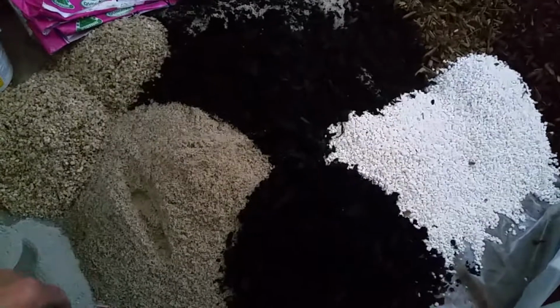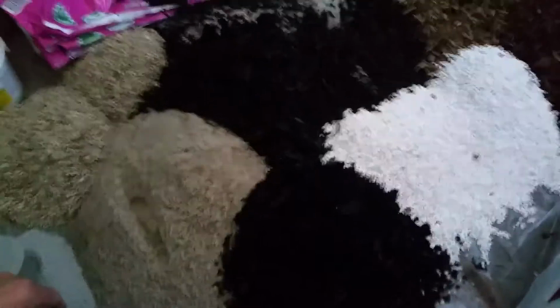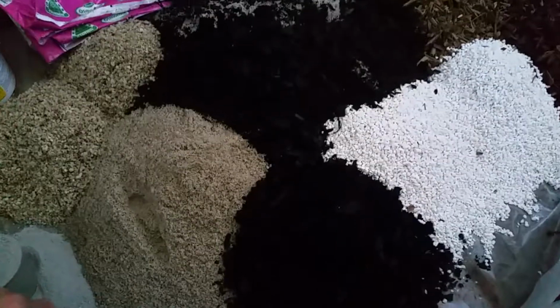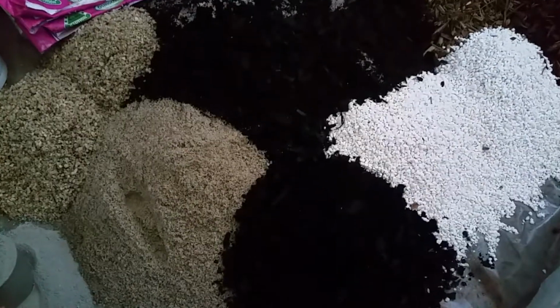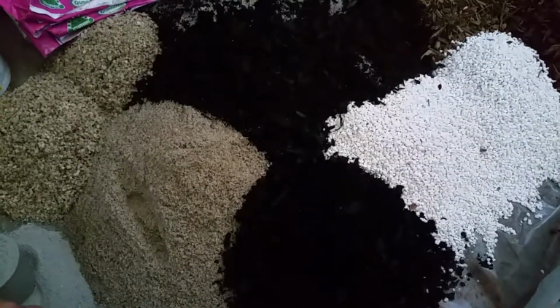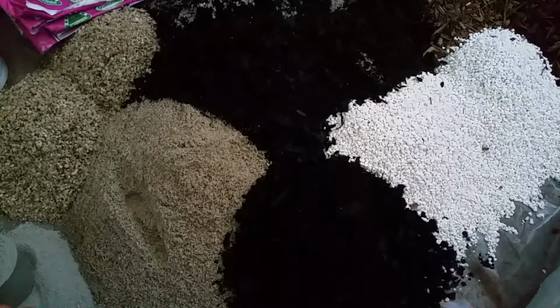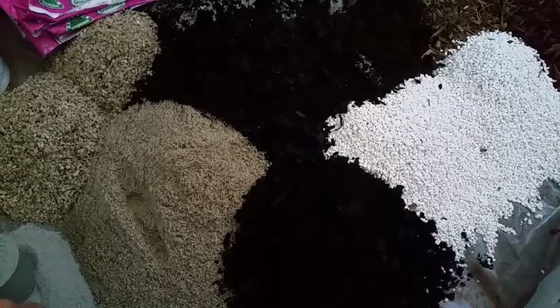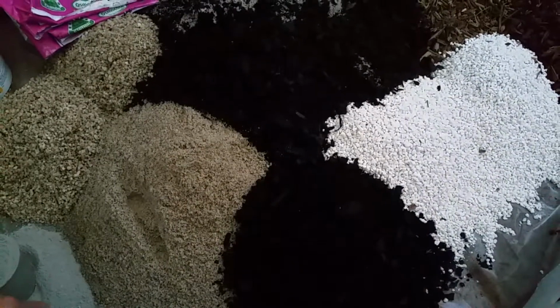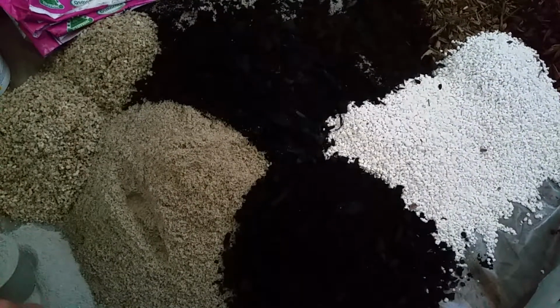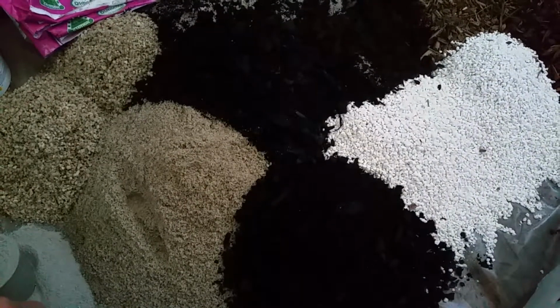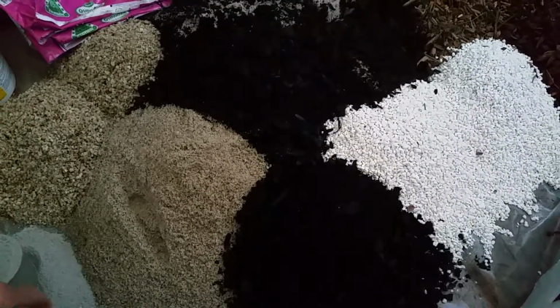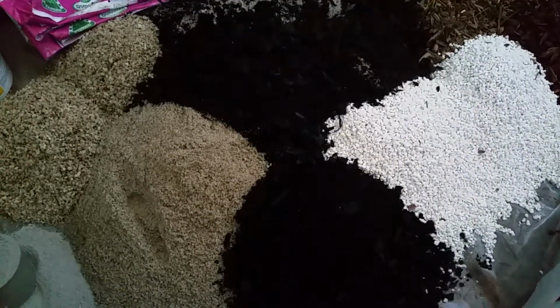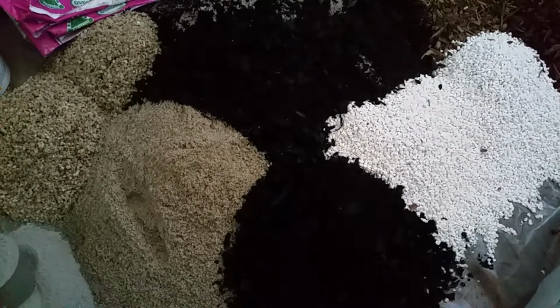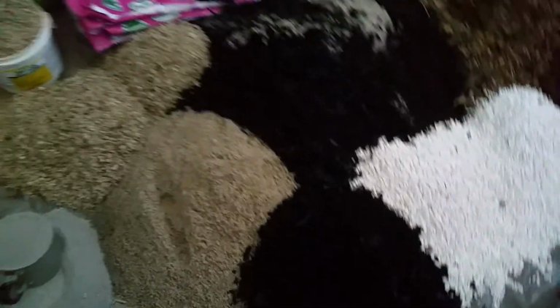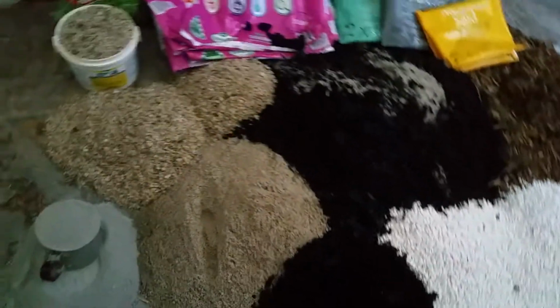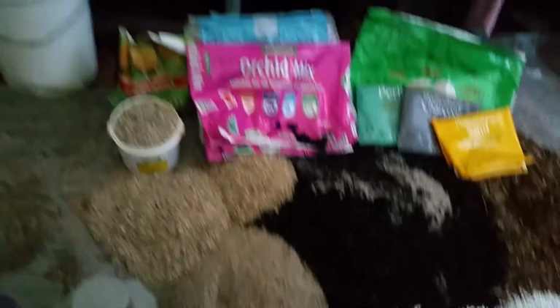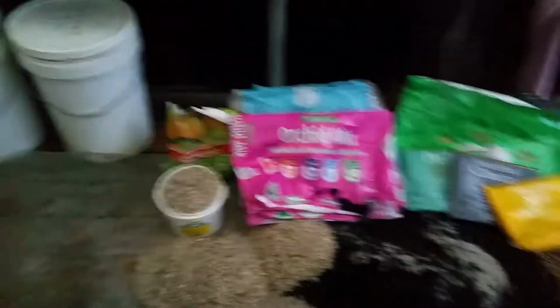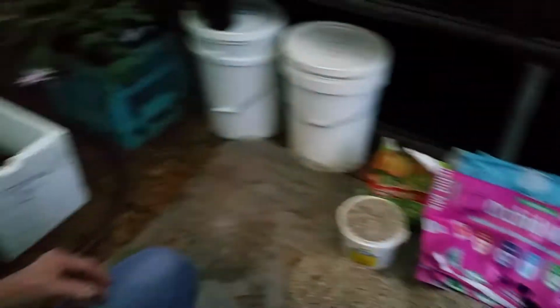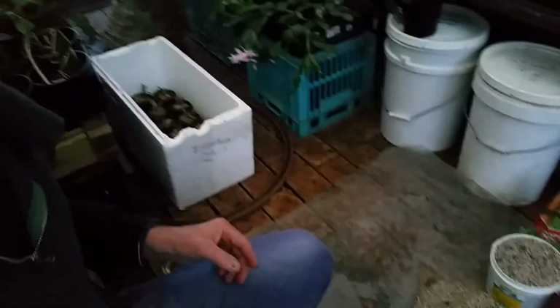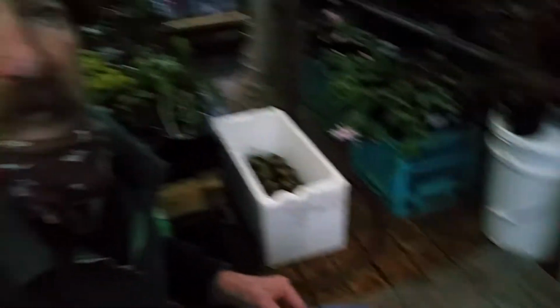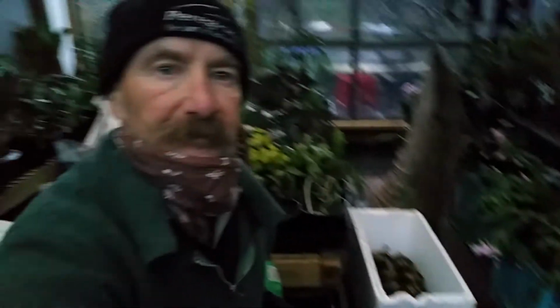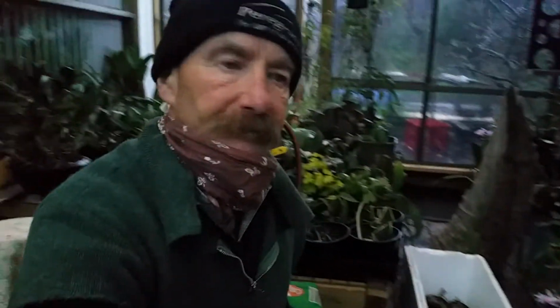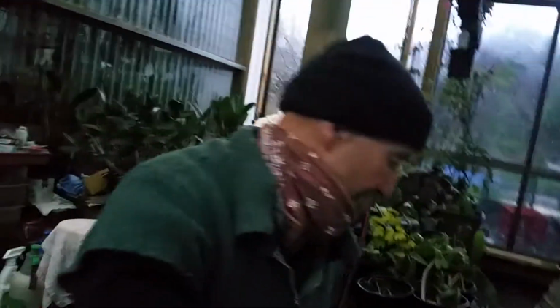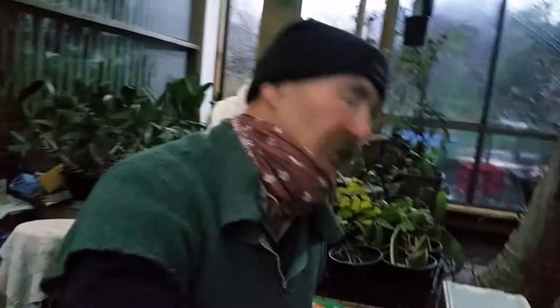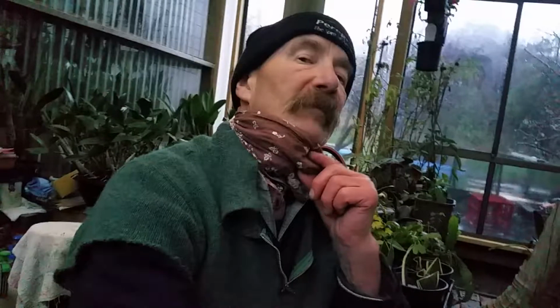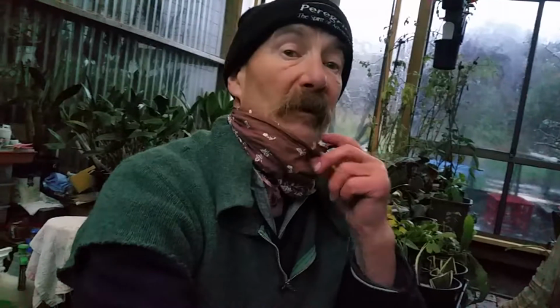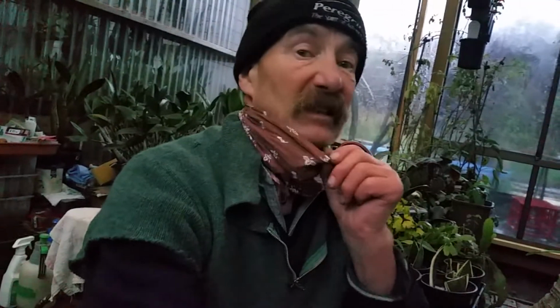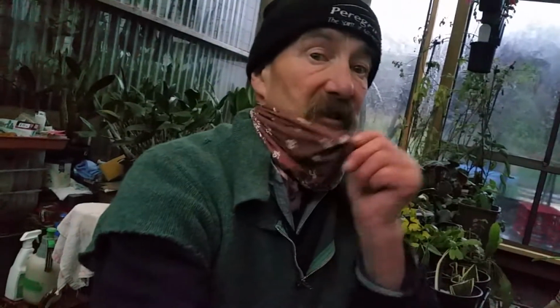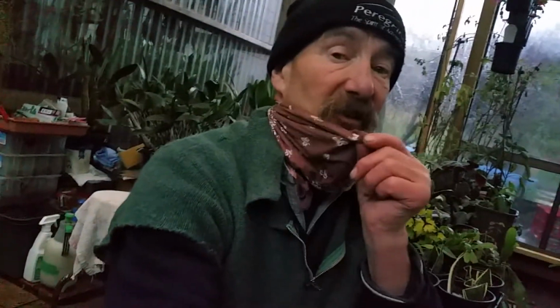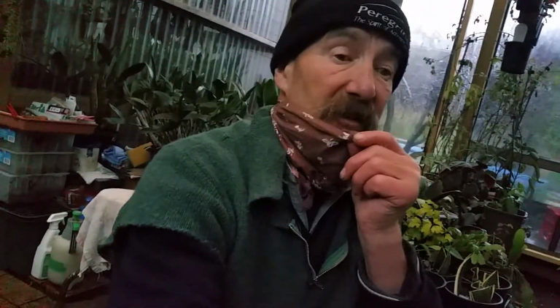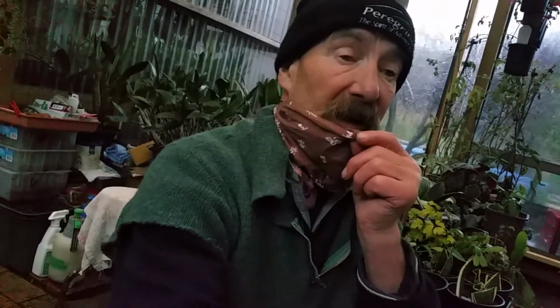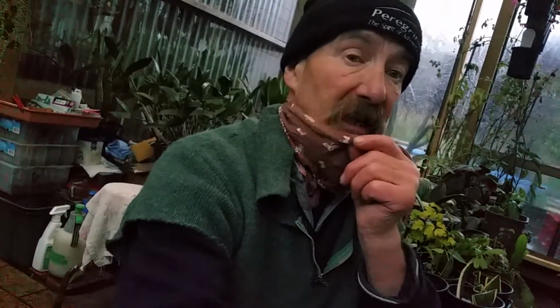And now I've got to mix it all together by hand. Dust is not a nice thing.